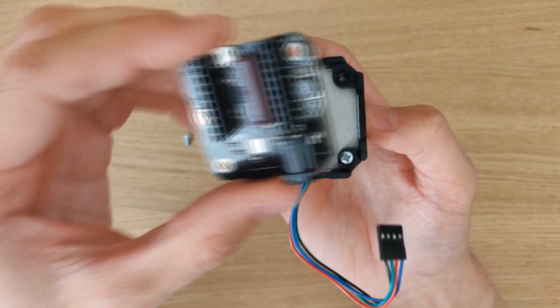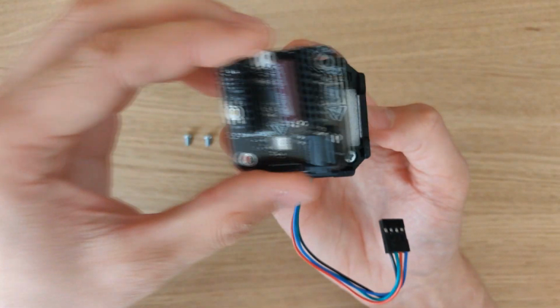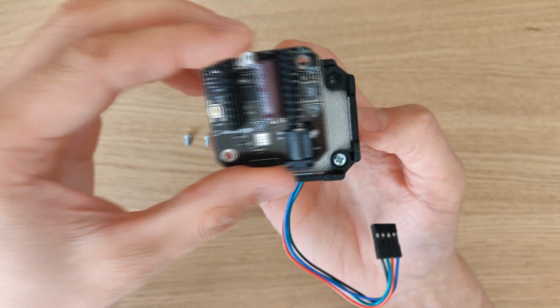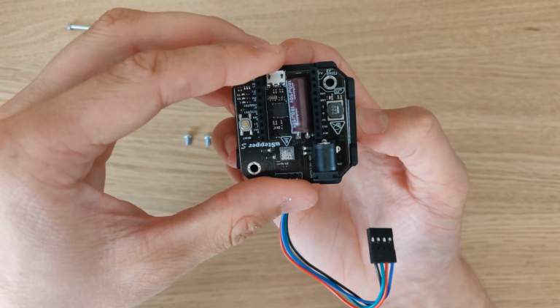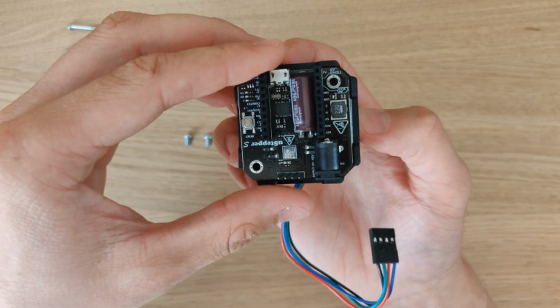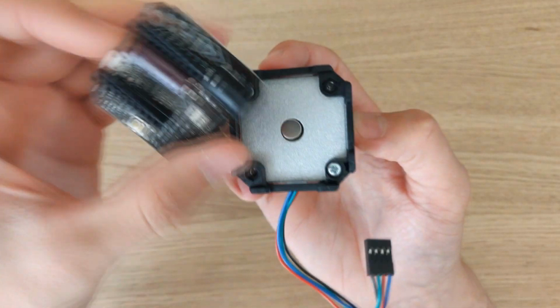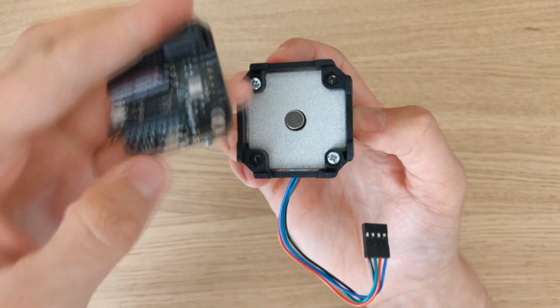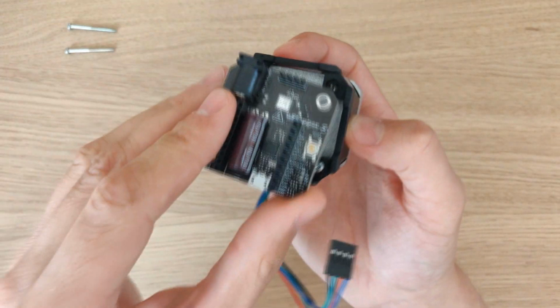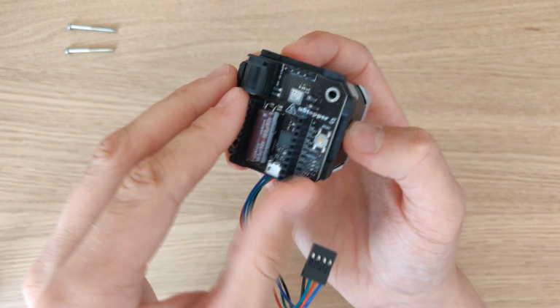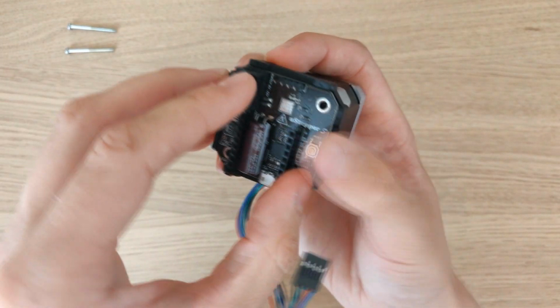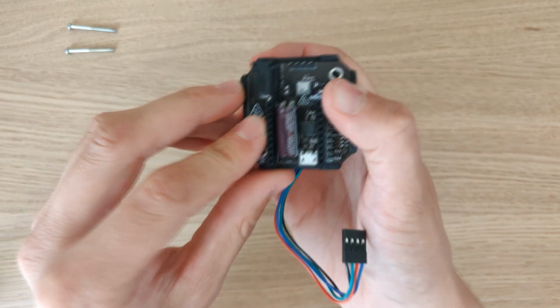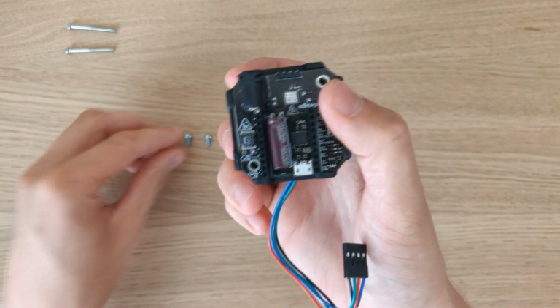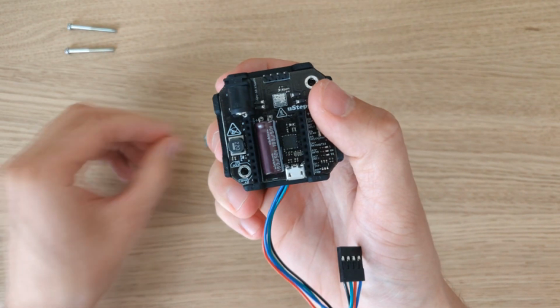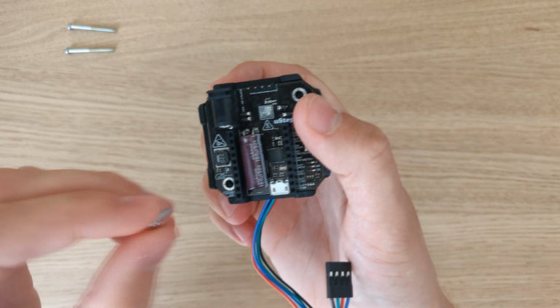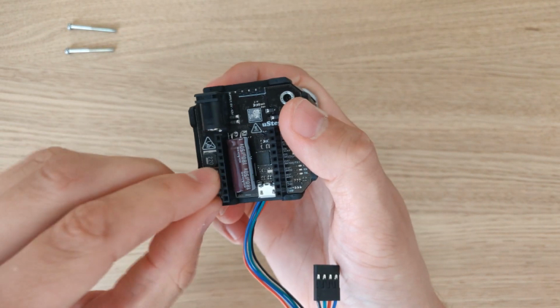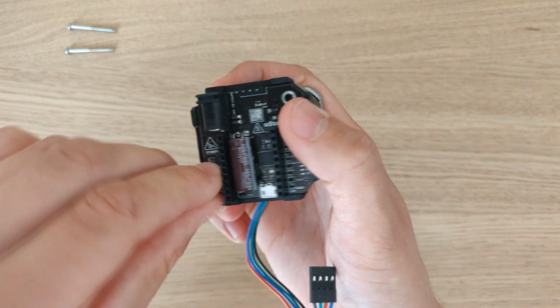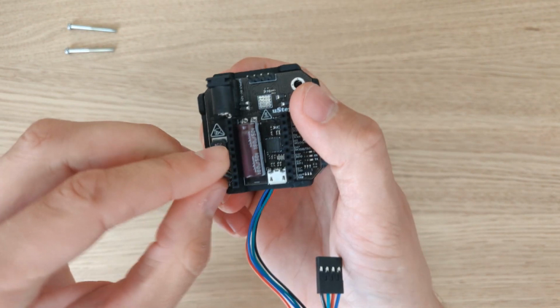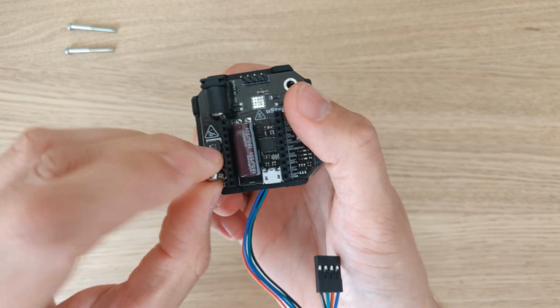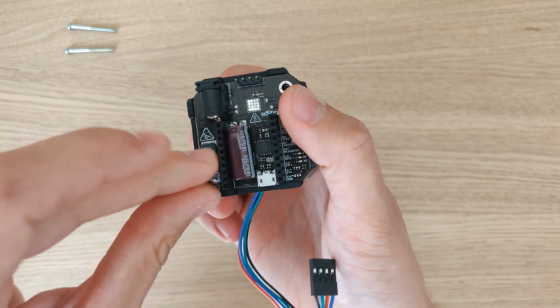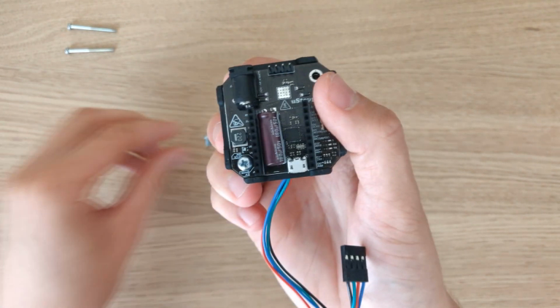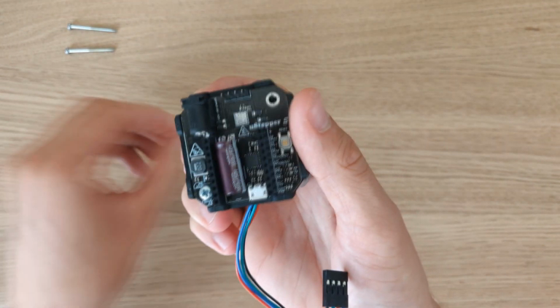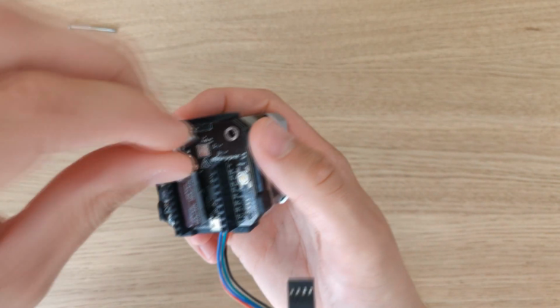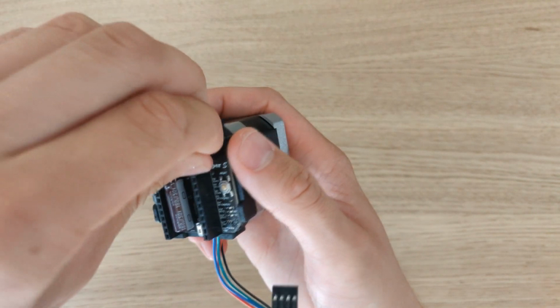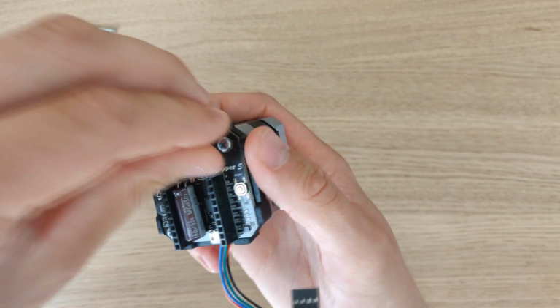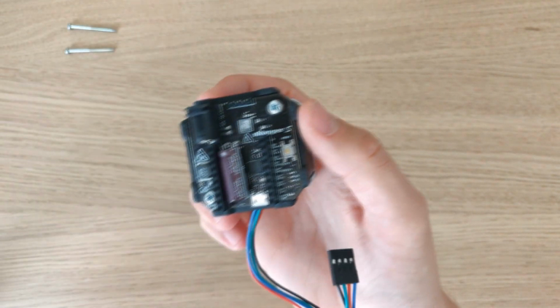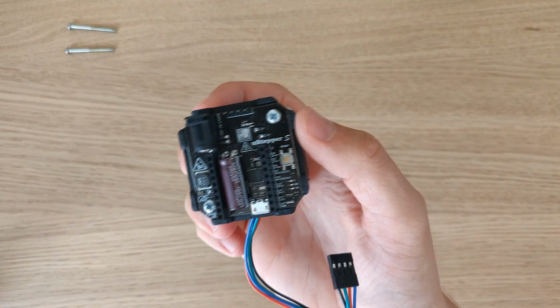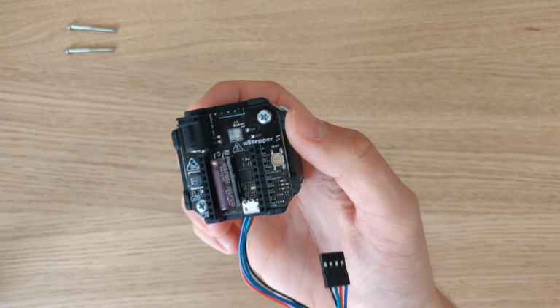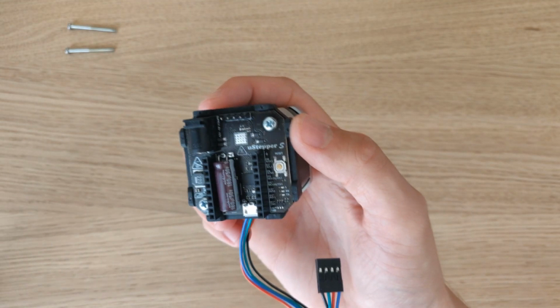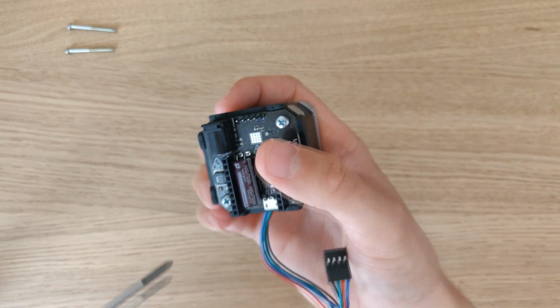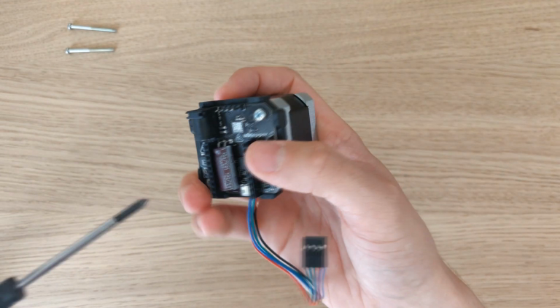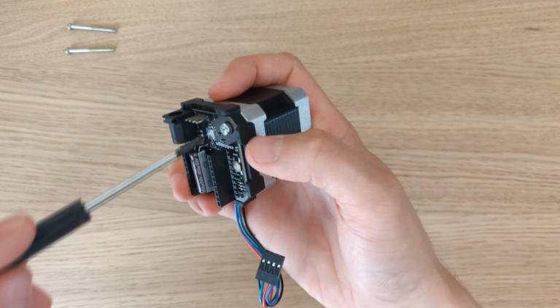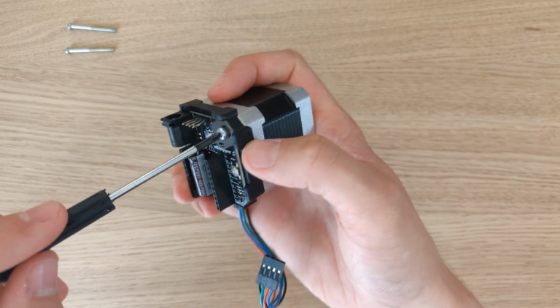The last step is mounting the U-stepper to the bracket. For this we just need to place the U-stepper on top of the mounting bracket. Put the small screws in and secure them with a screwdriver. And voila!